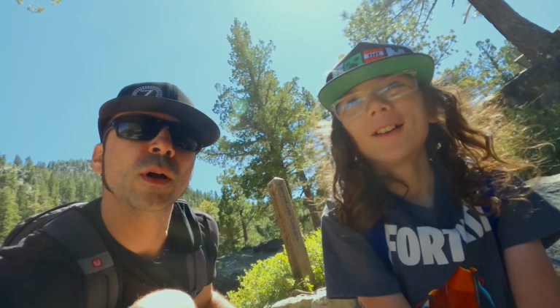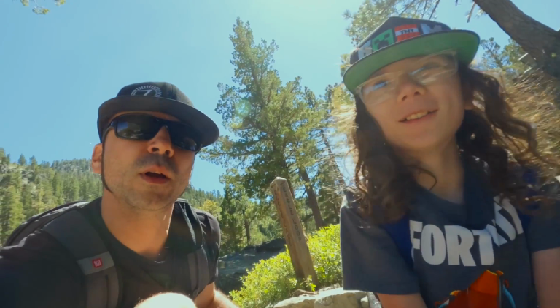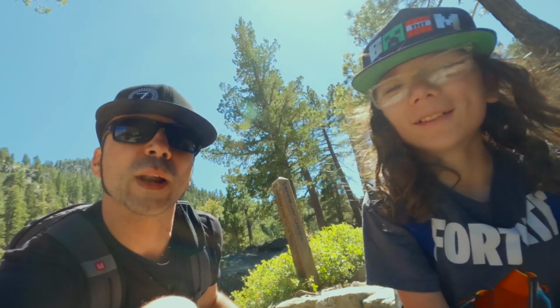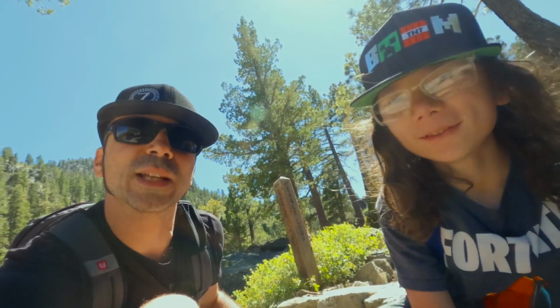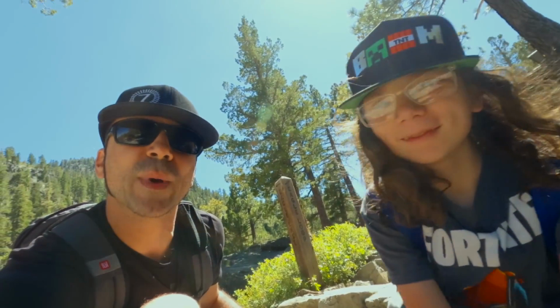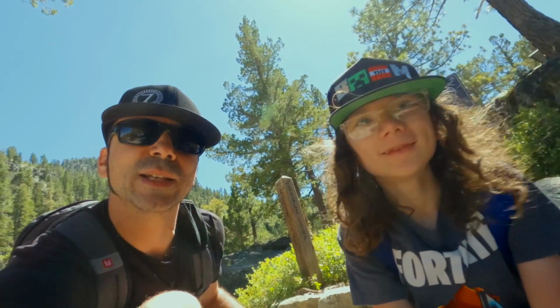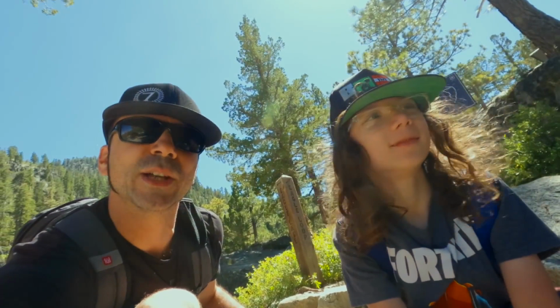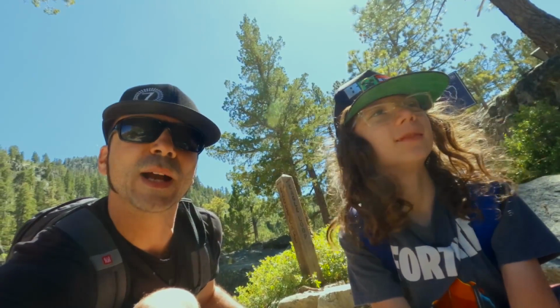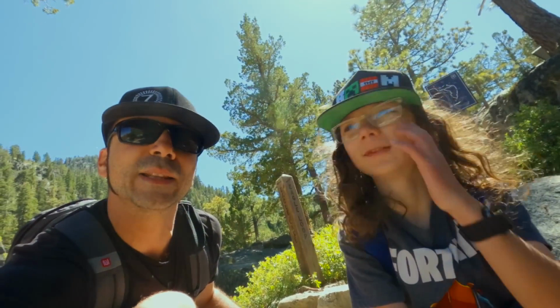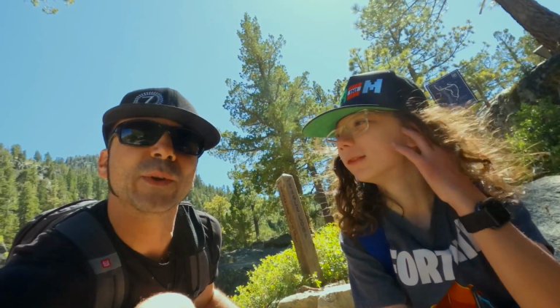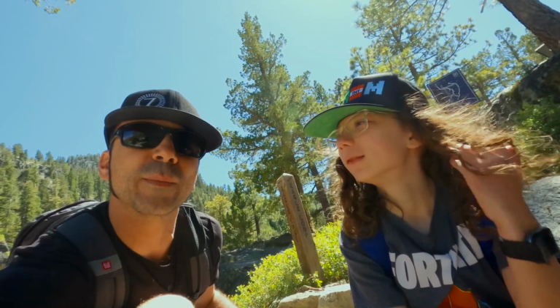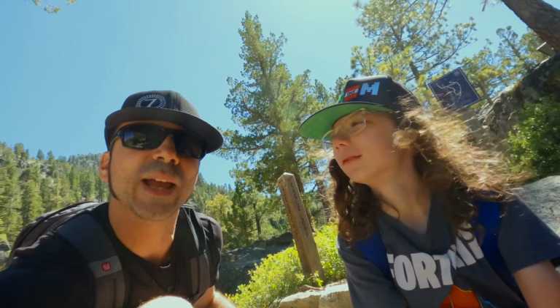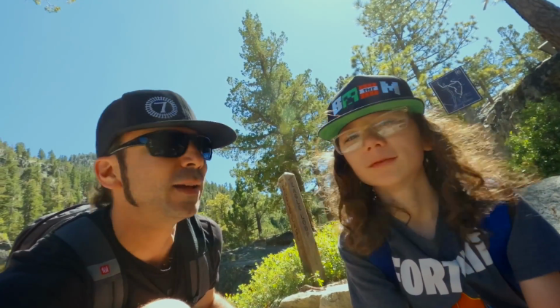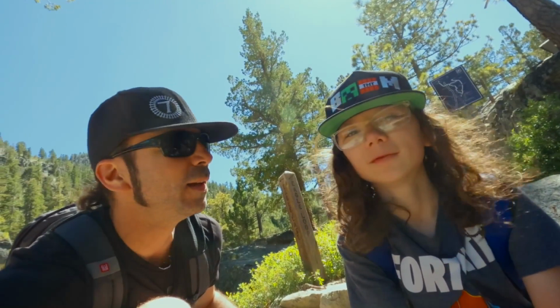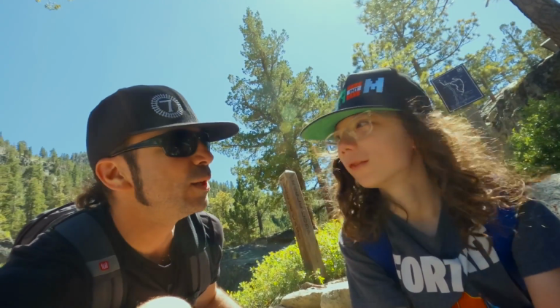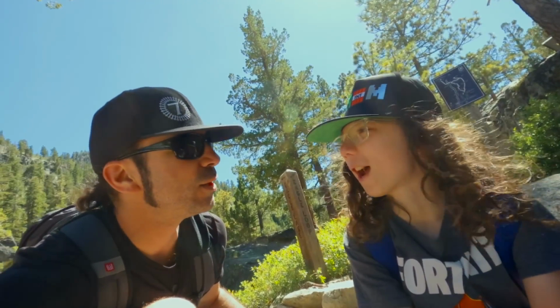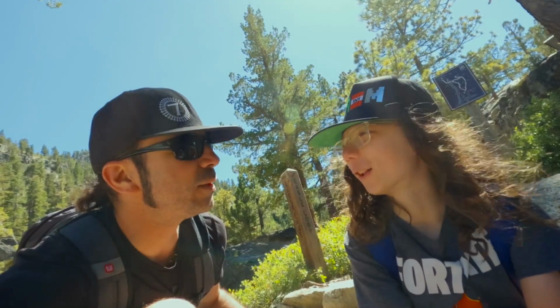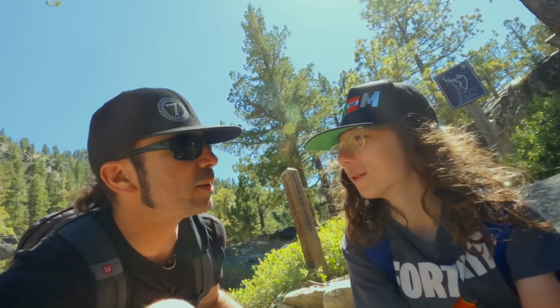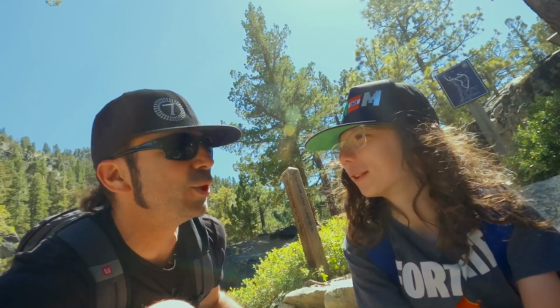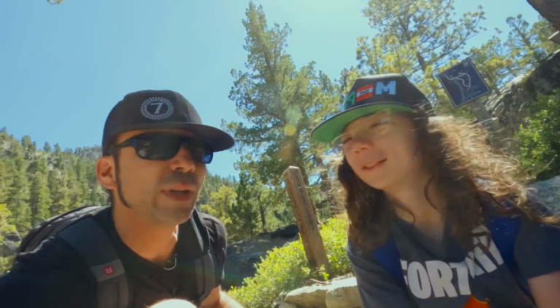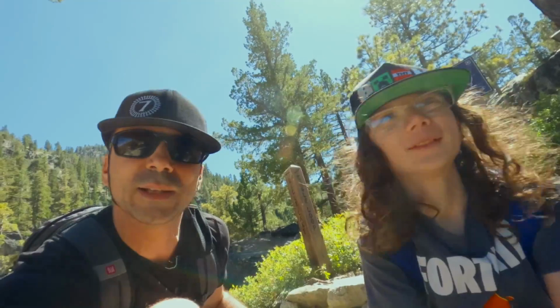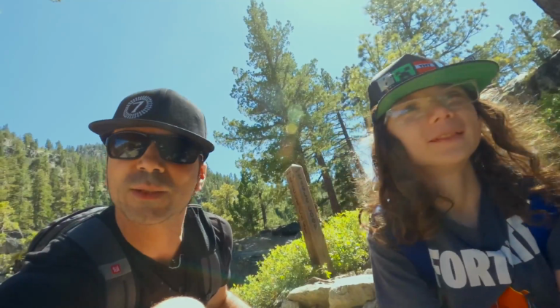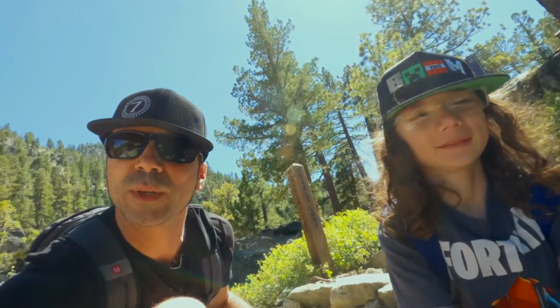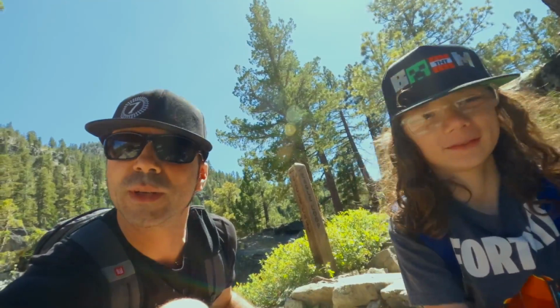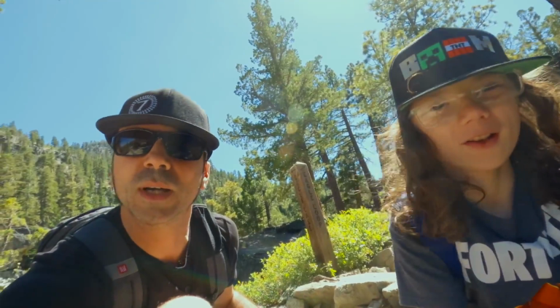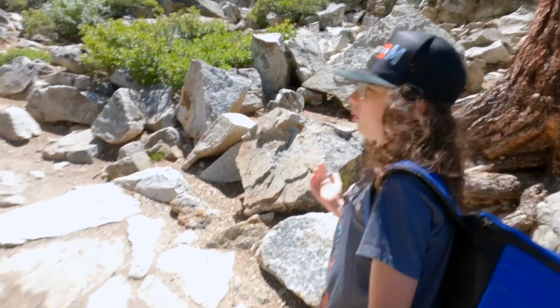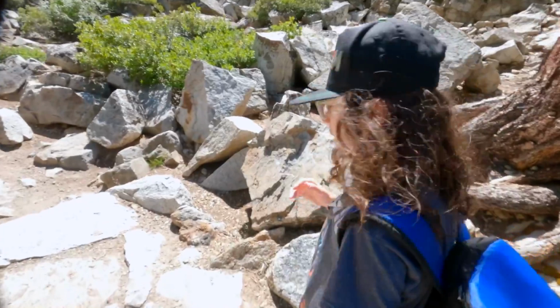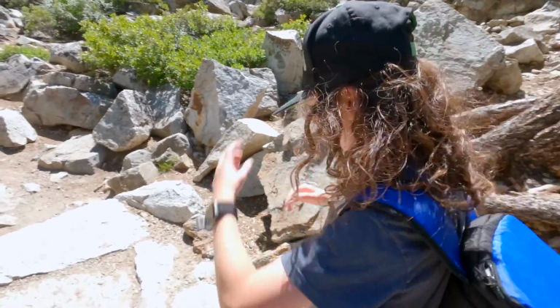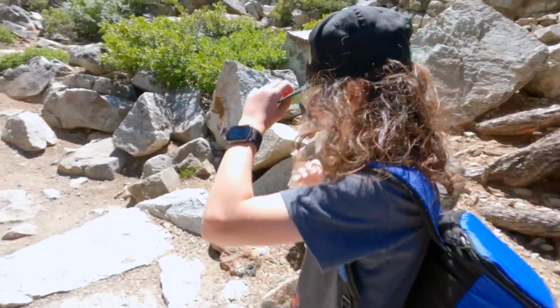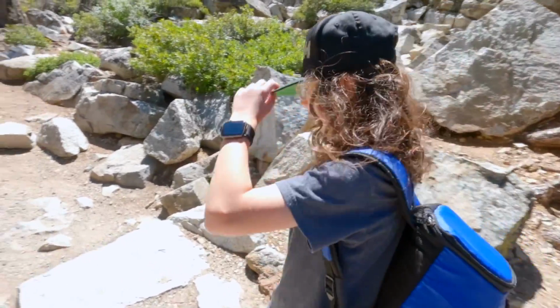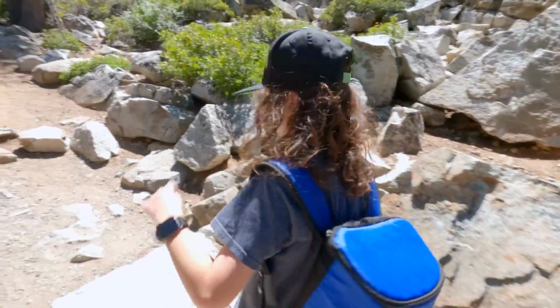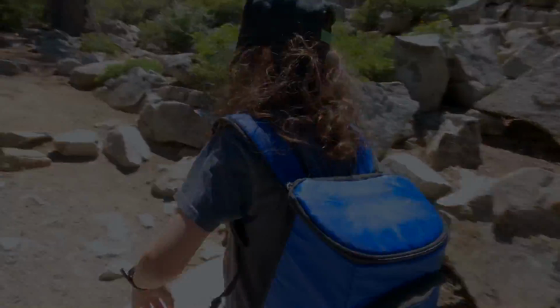When I said we might see a chipmunk, I didn't think we were going to be that close — like two inches from a chipmunk! This is Eagle Falls.